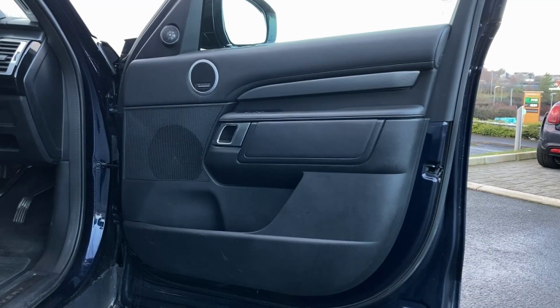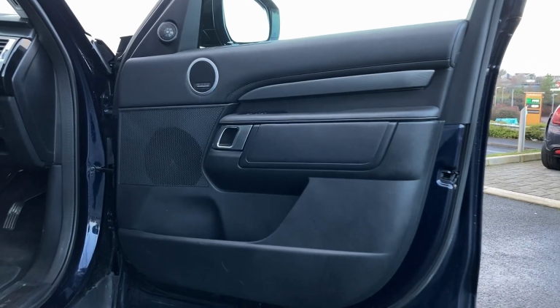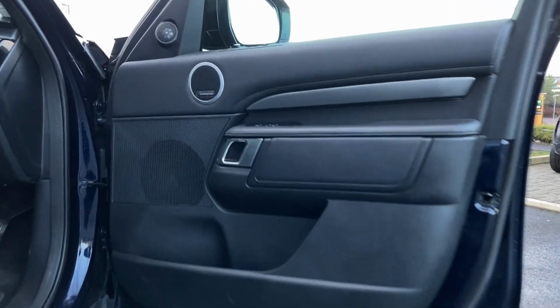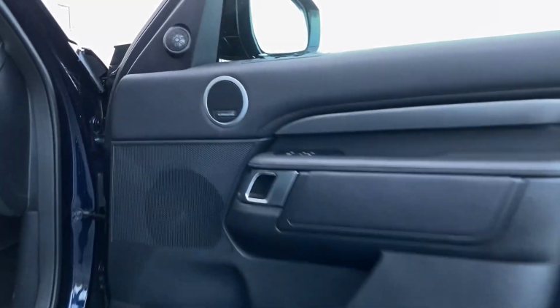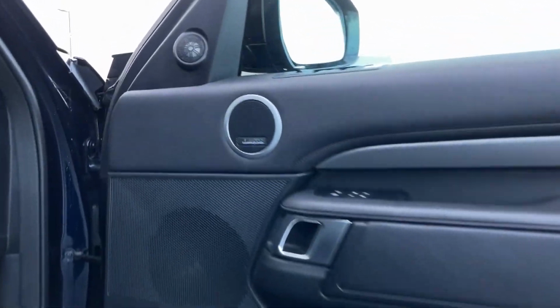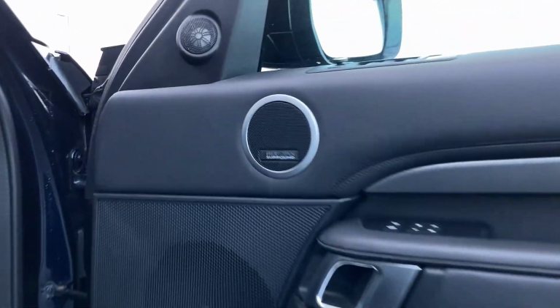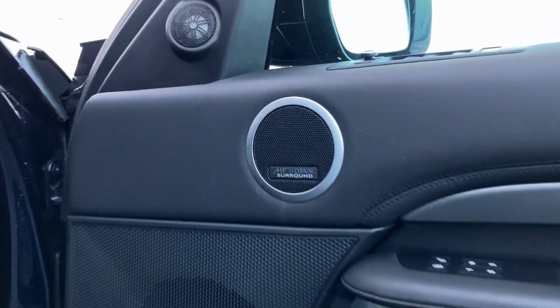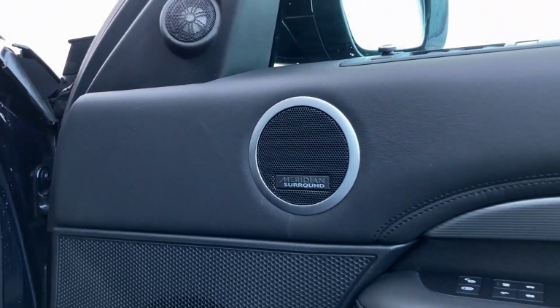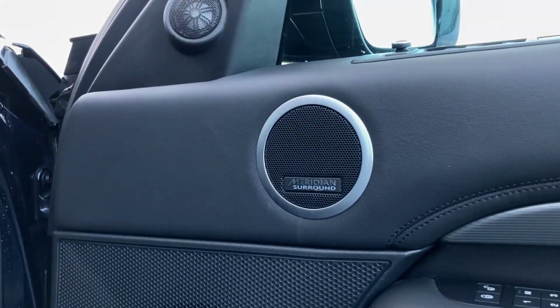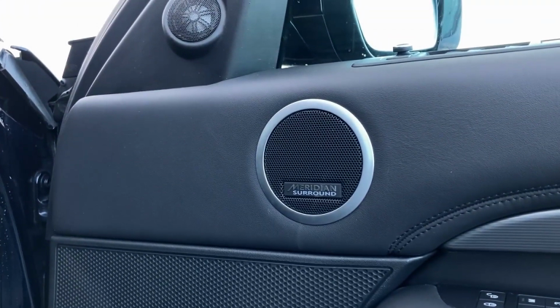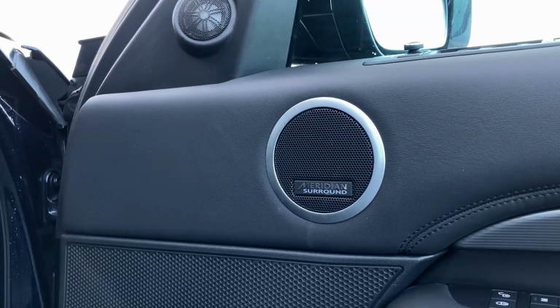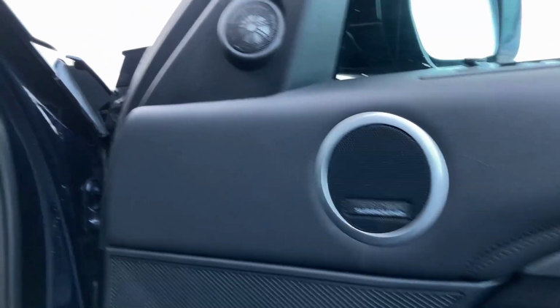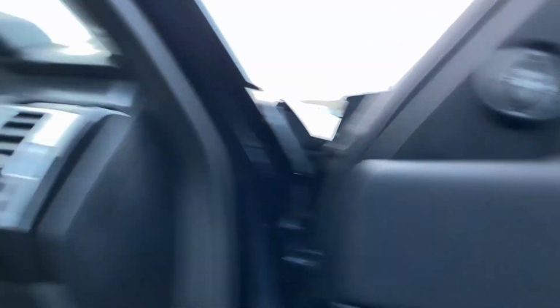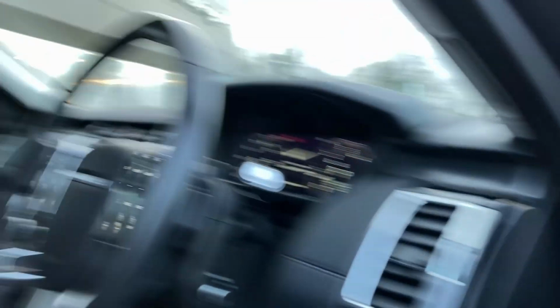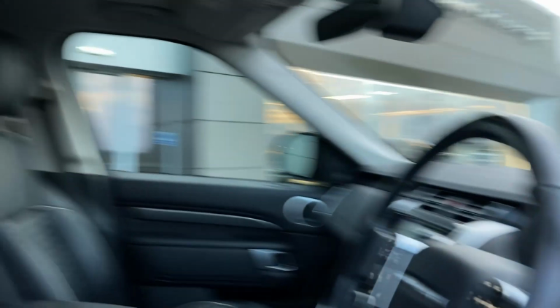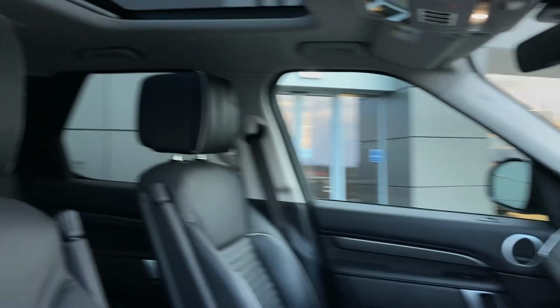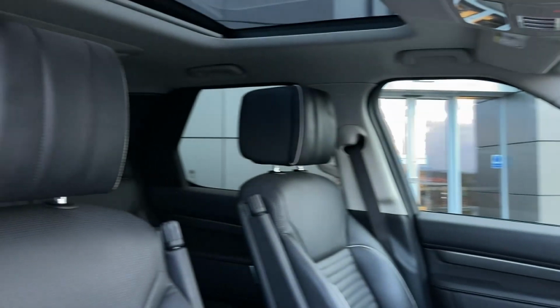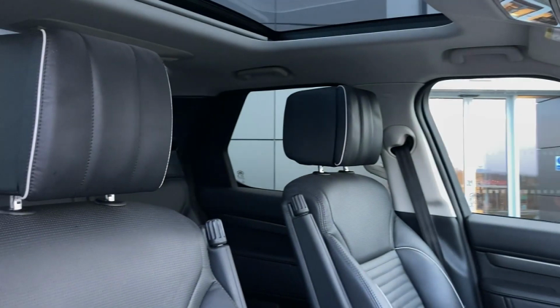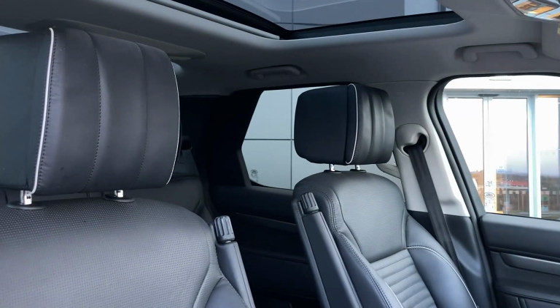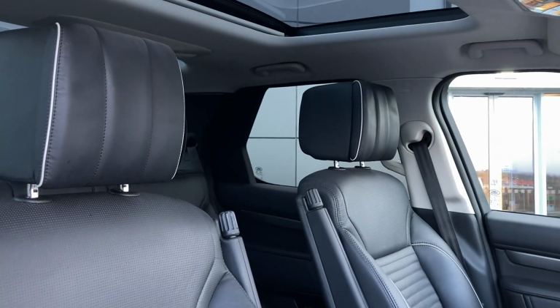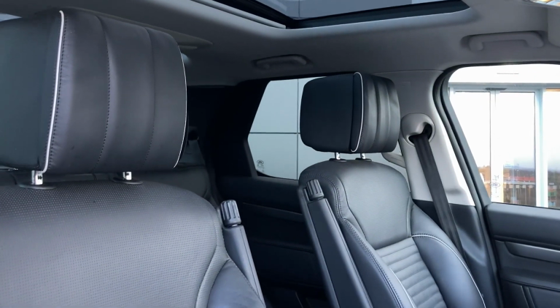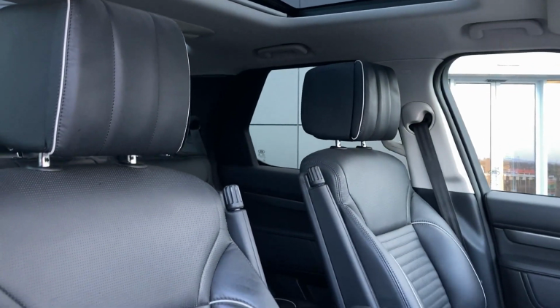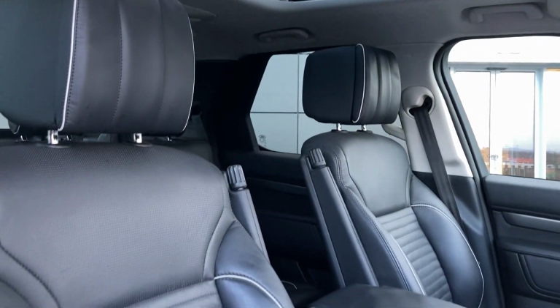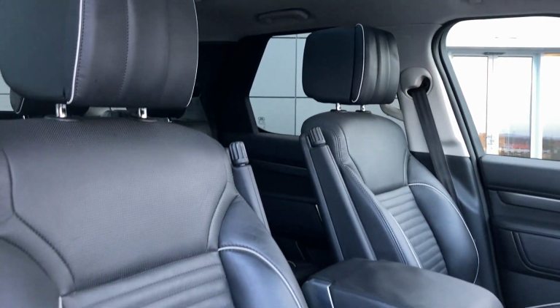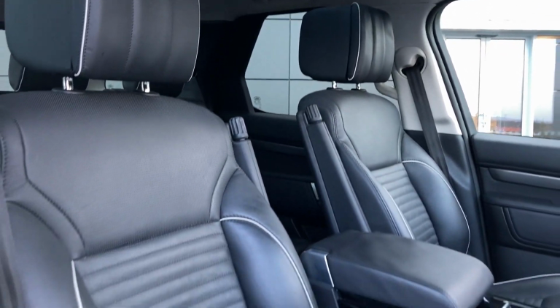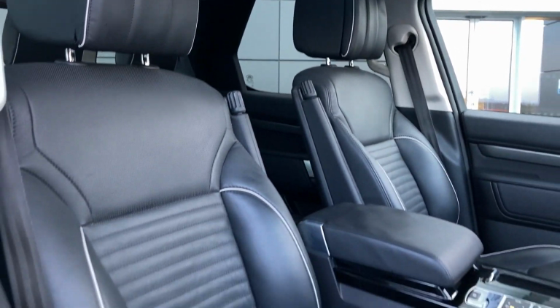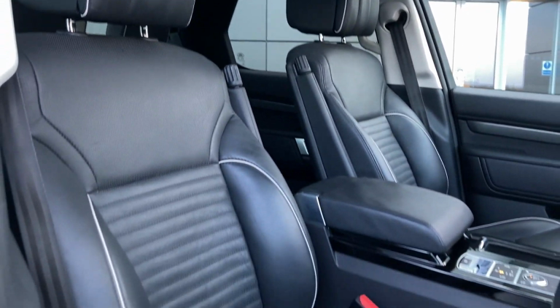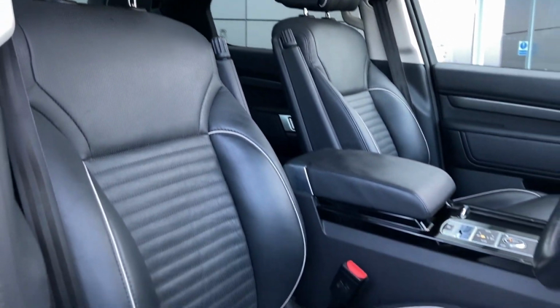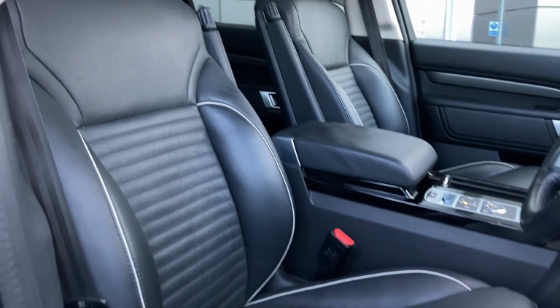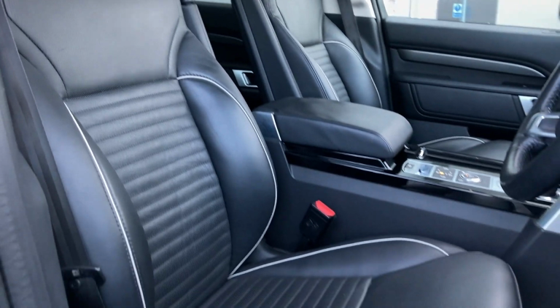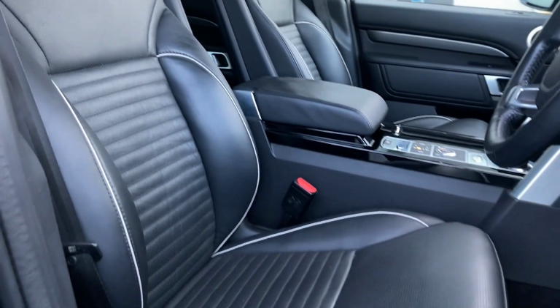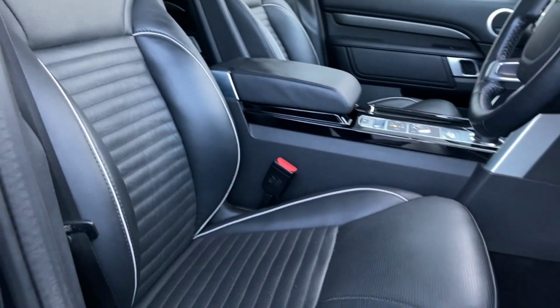Entering into the front of the cabin now we can see the Meridian sound system badge and the heated and cooled front seats which, as you can see, are in fantastic condition.